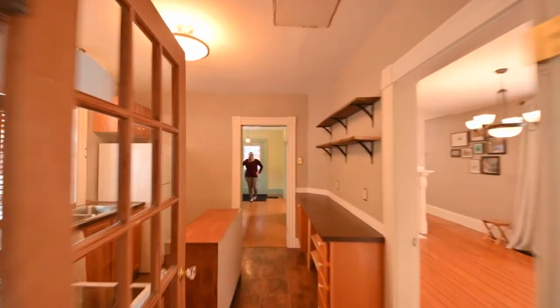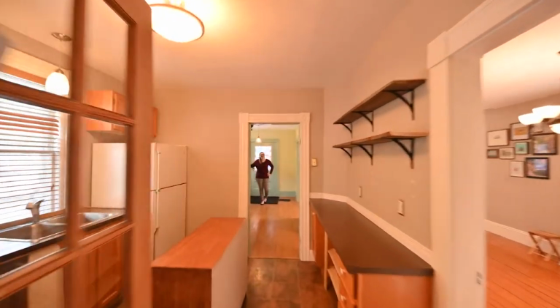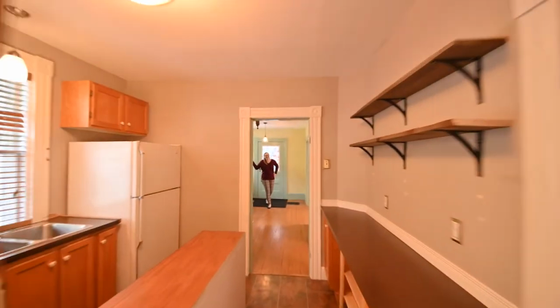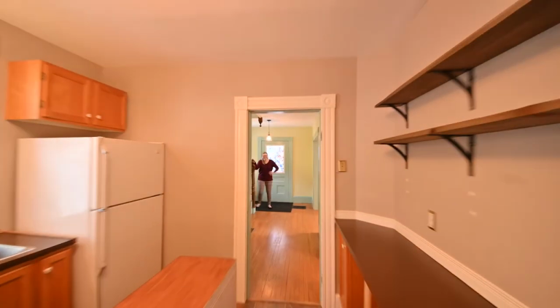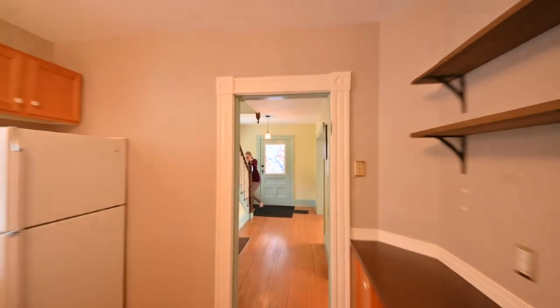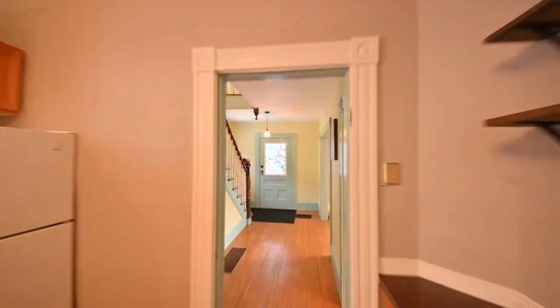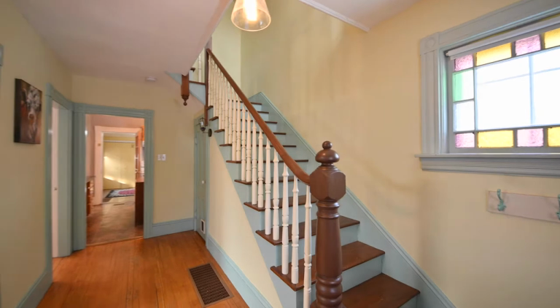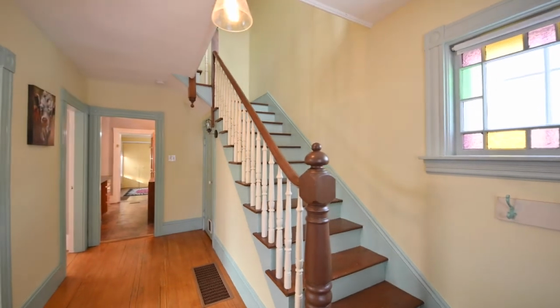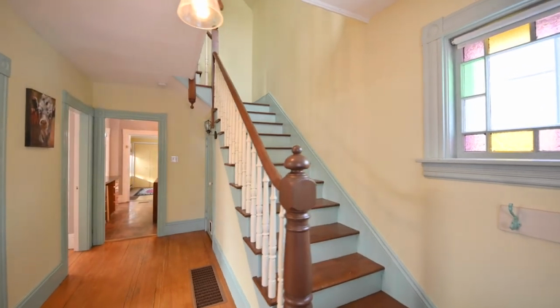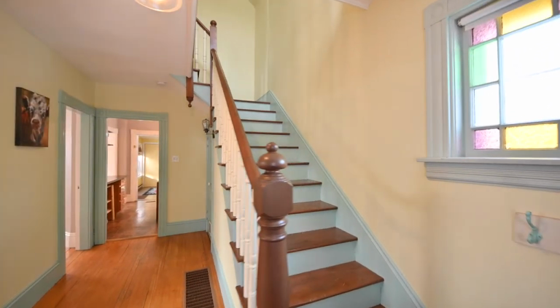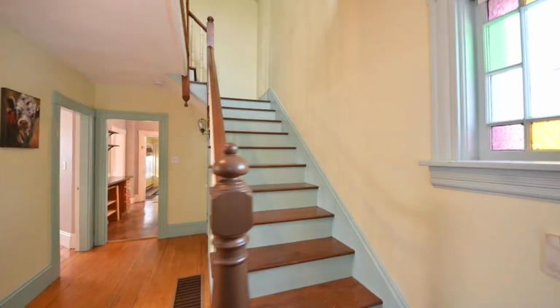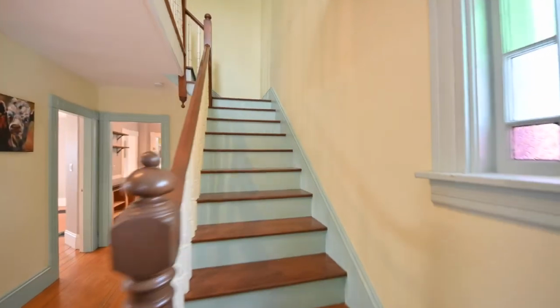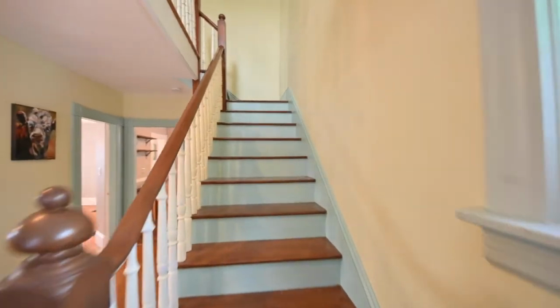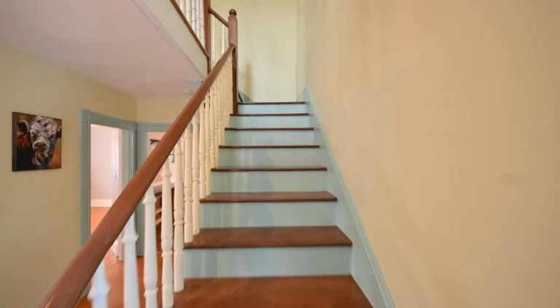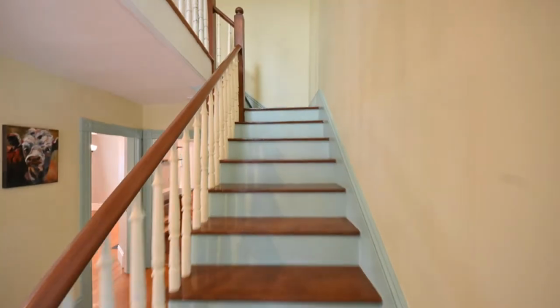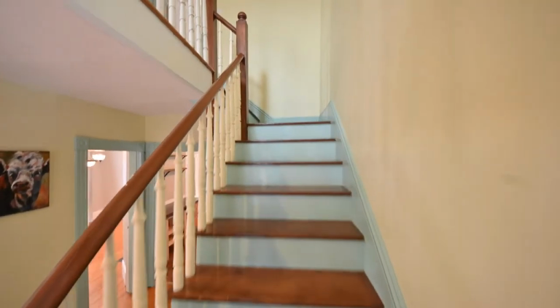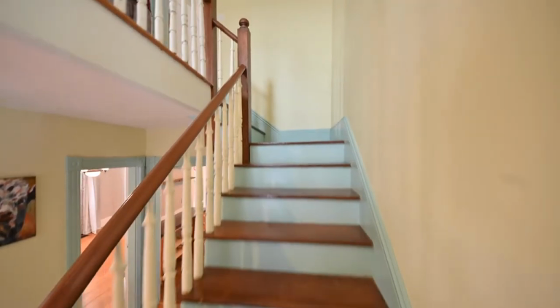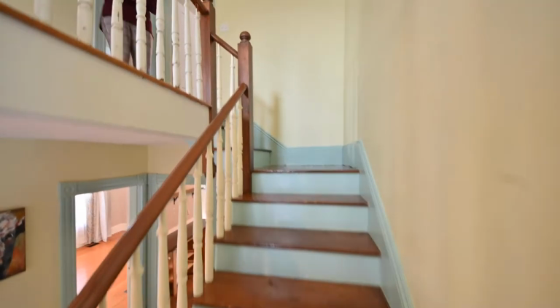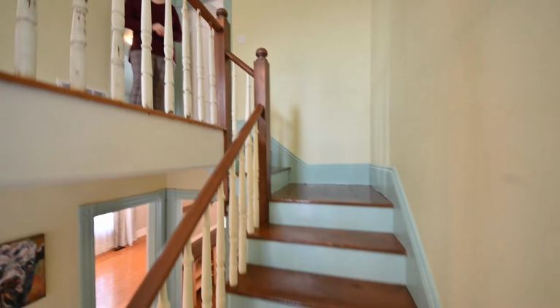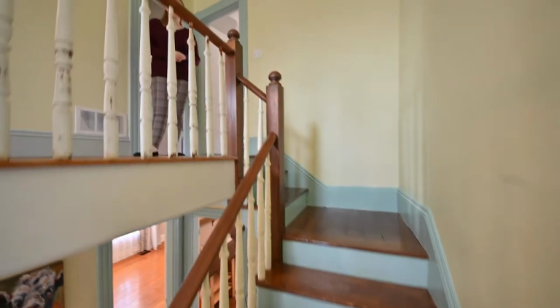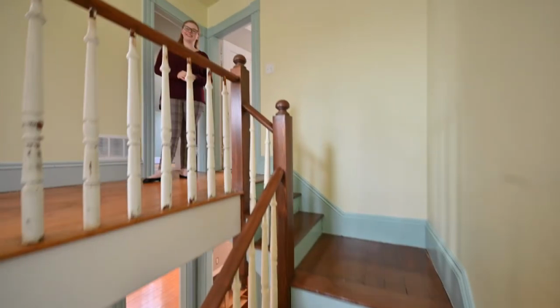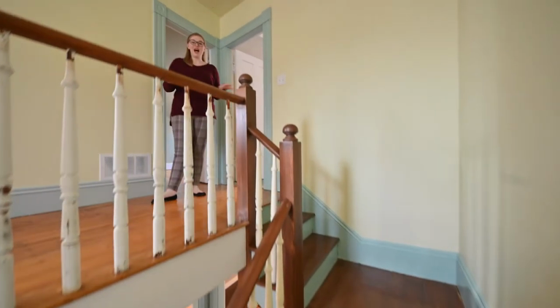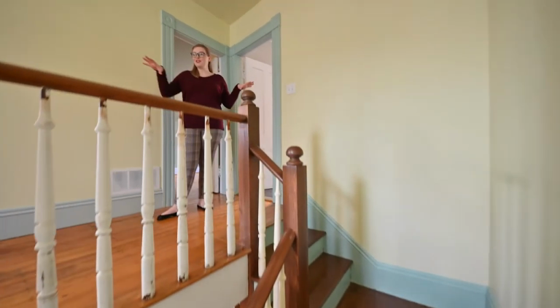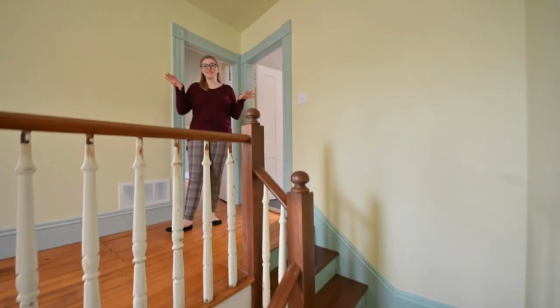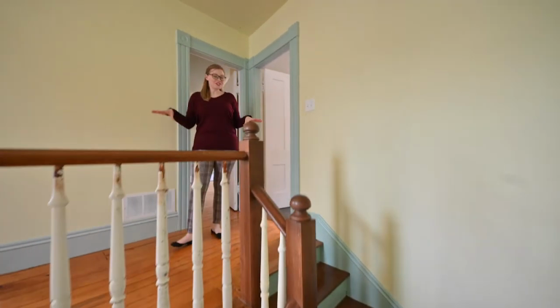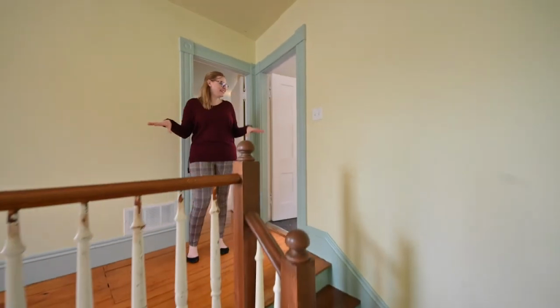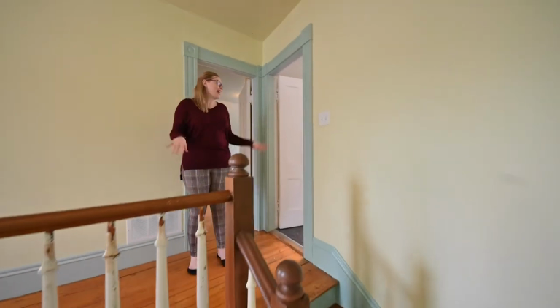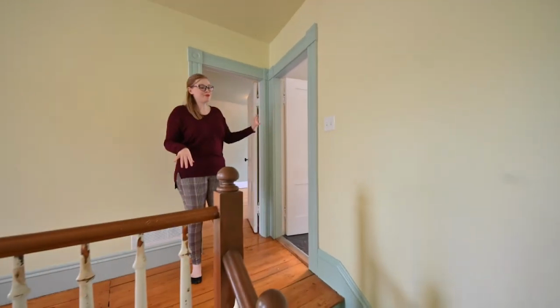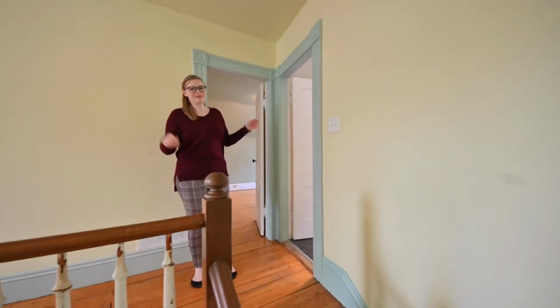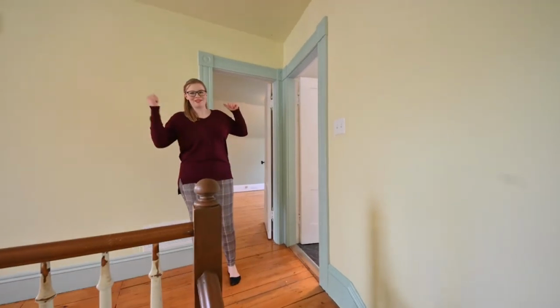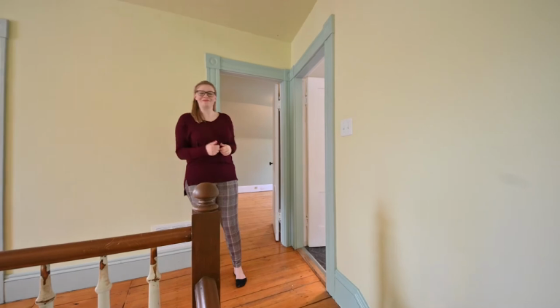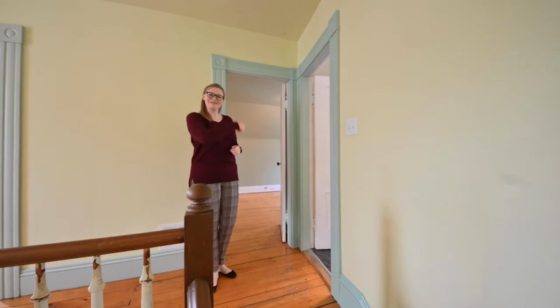Let's head upstairs. Upstairs we have a spacious landing, a beautiful bathroom, and two bedrooms. Come see!